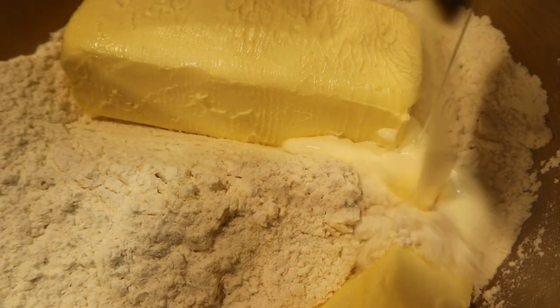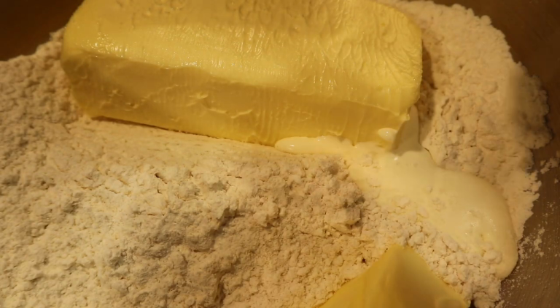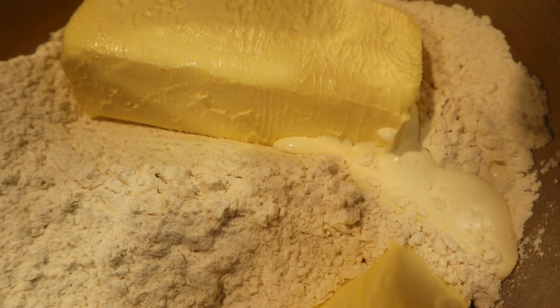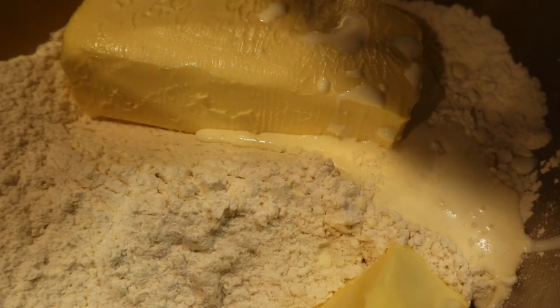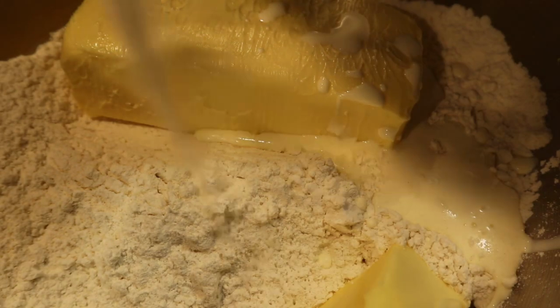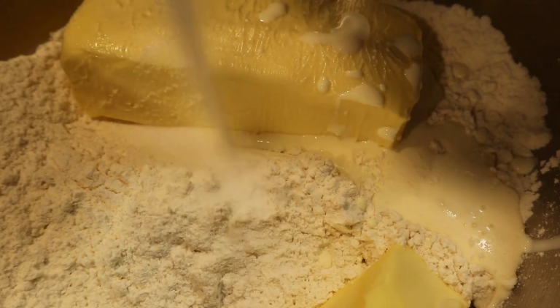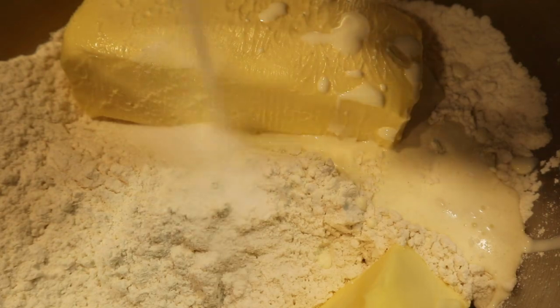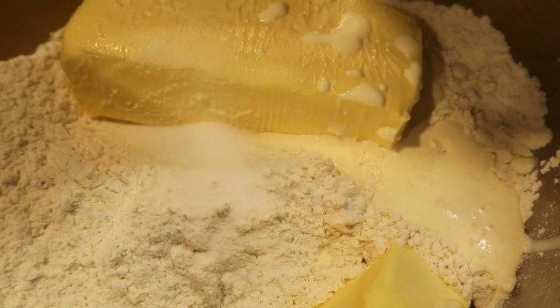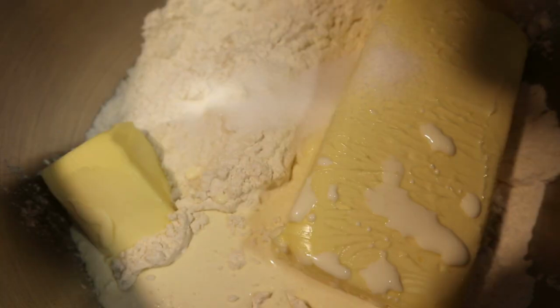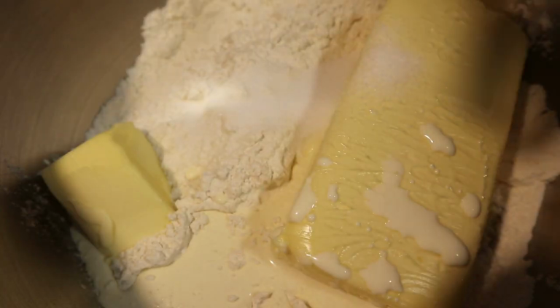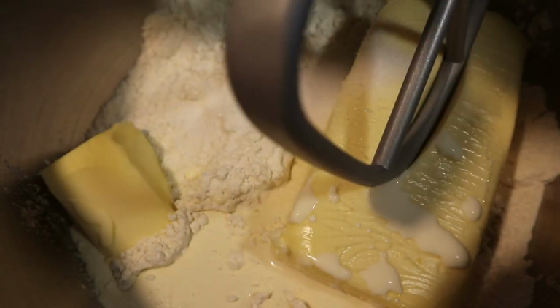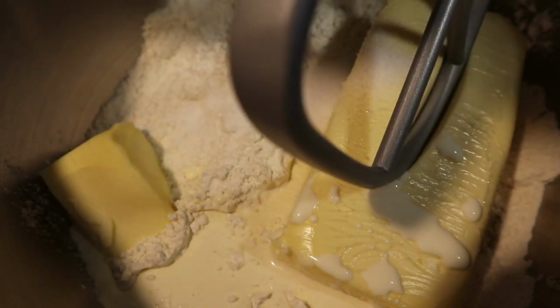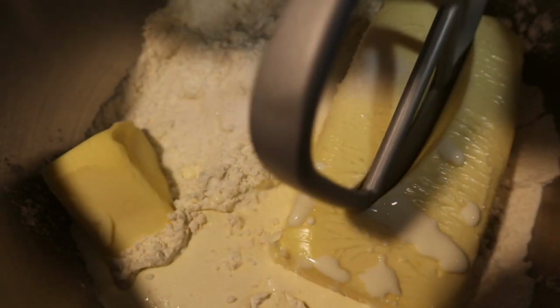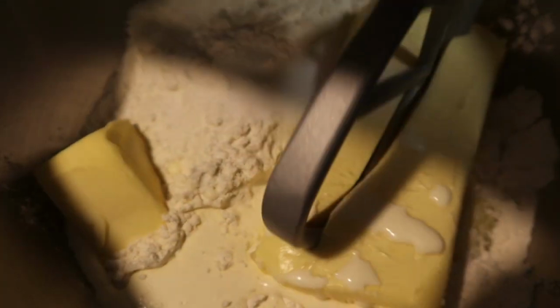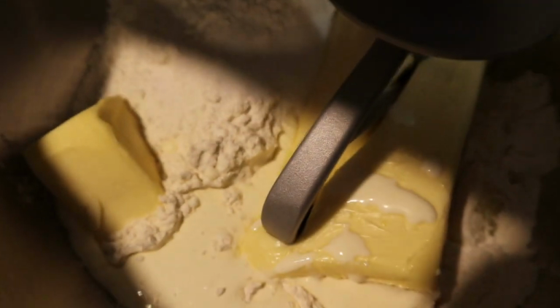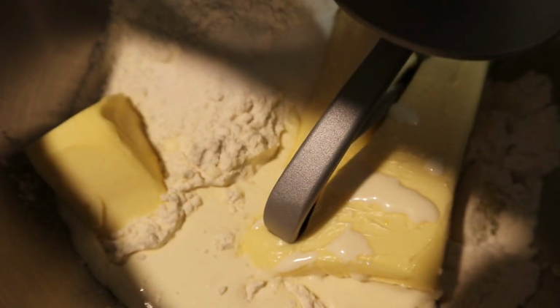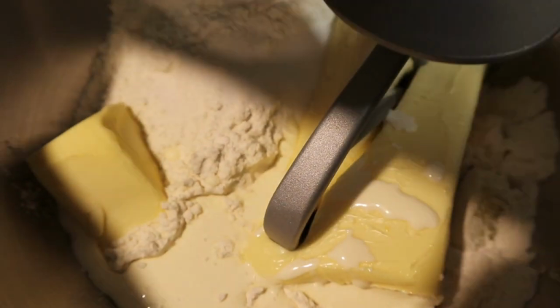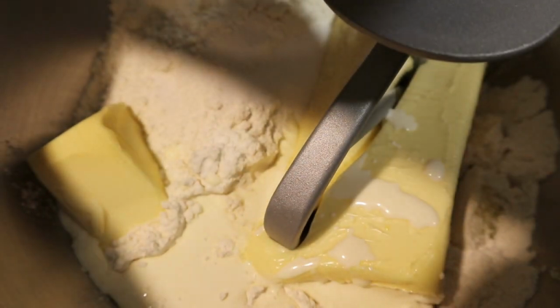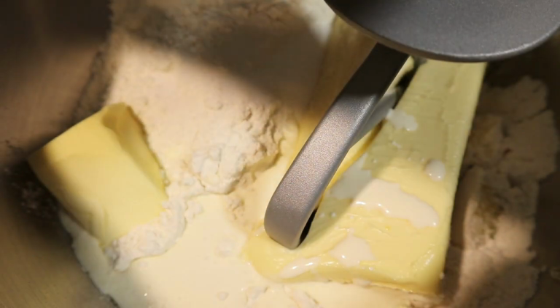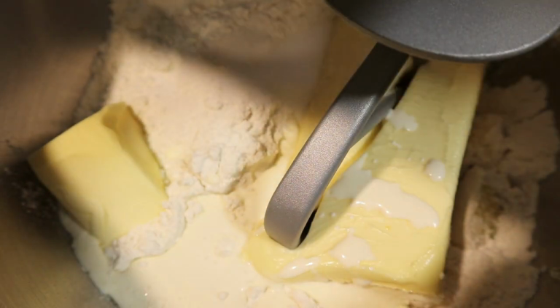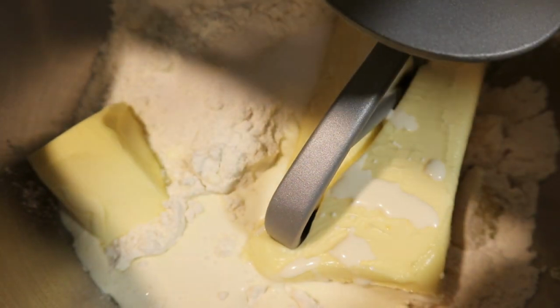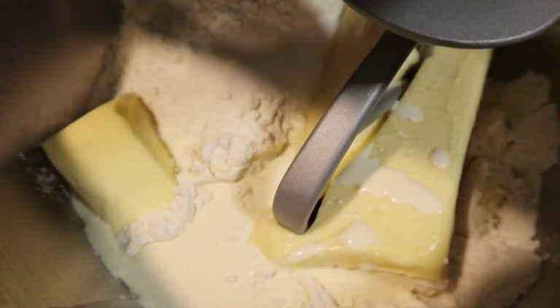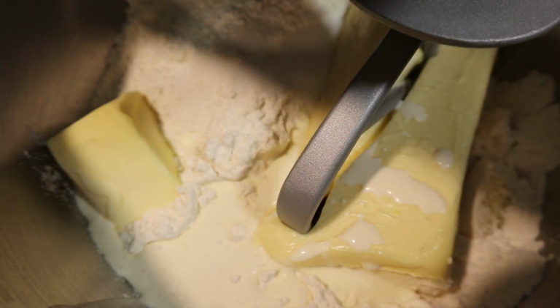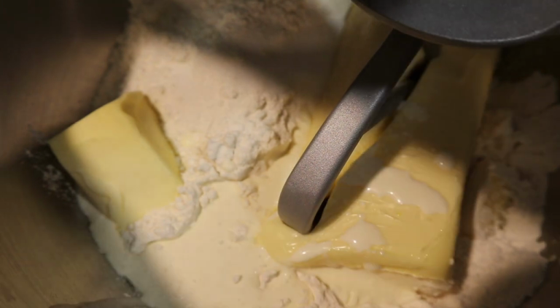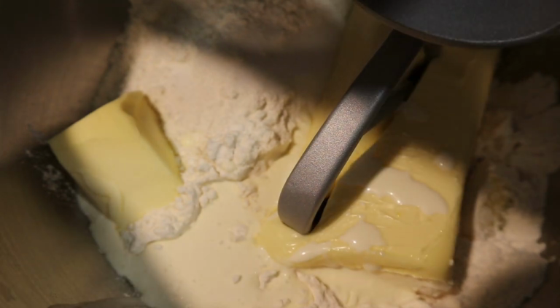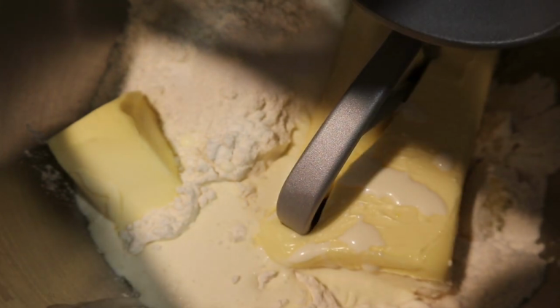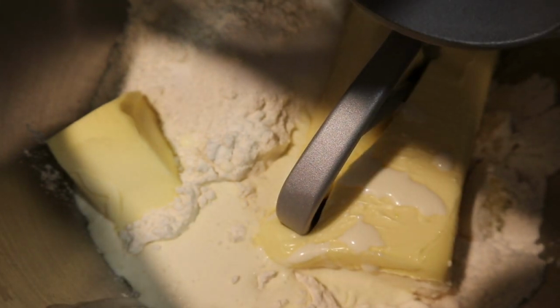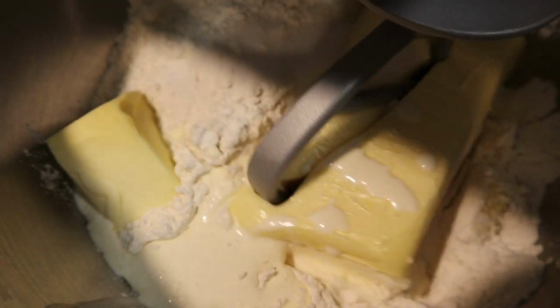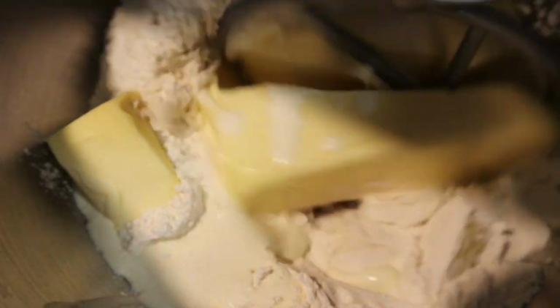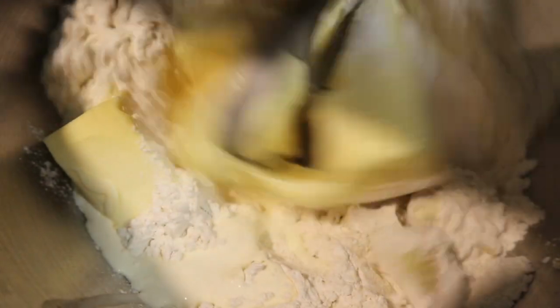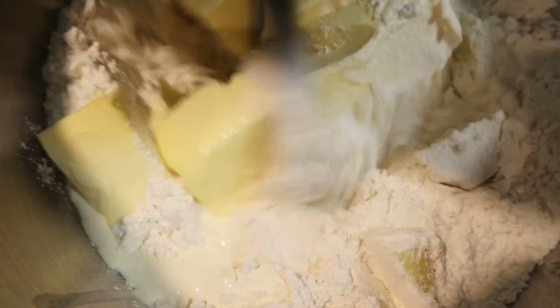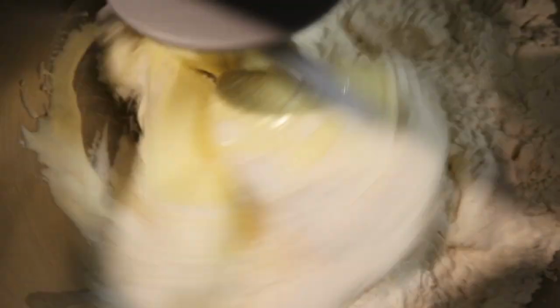It also calls for an egg yolk, but I didn't have that so I added cream instead — but the egg yolk is better. Then you want to mix it all up.